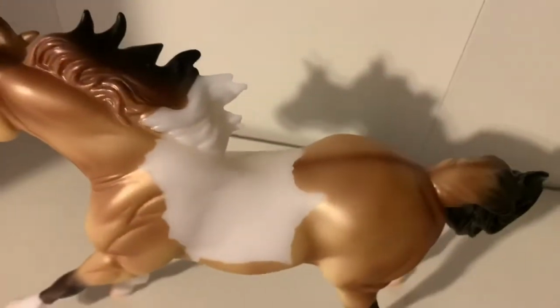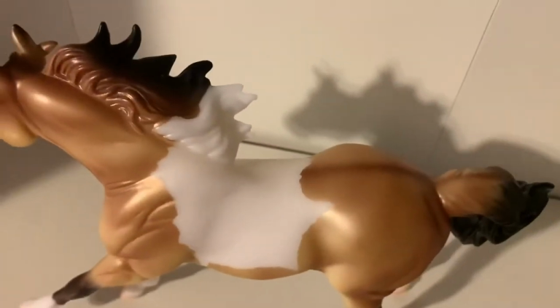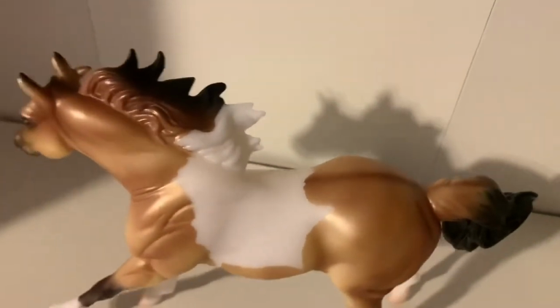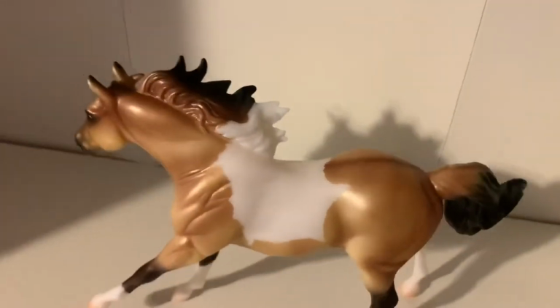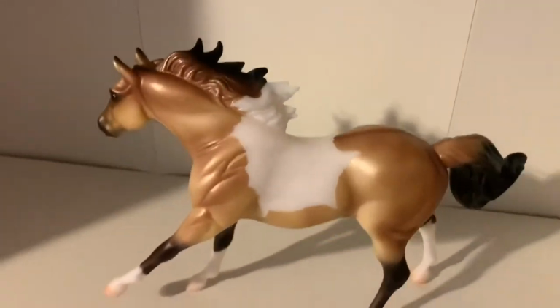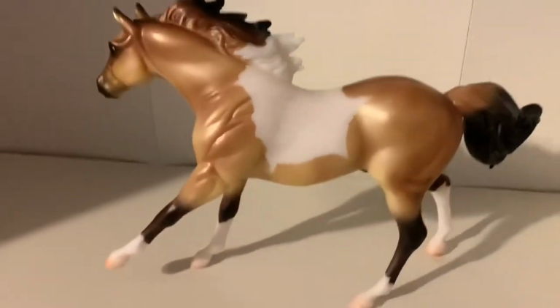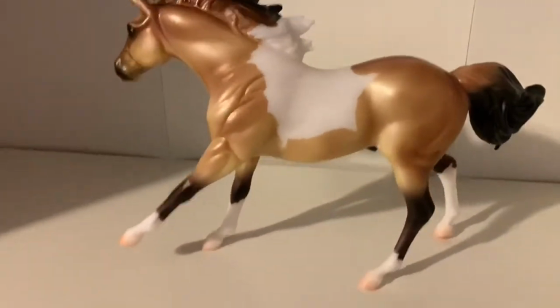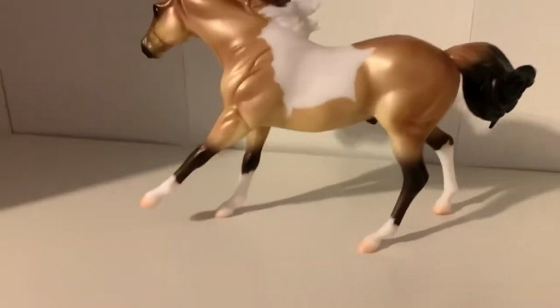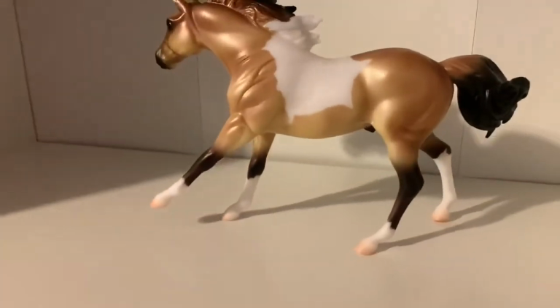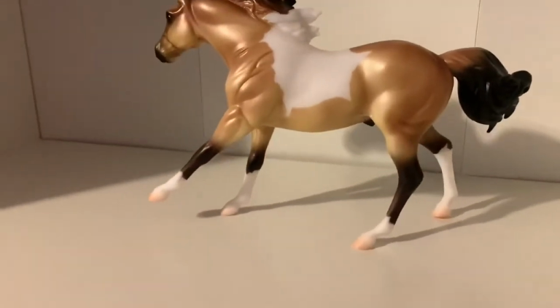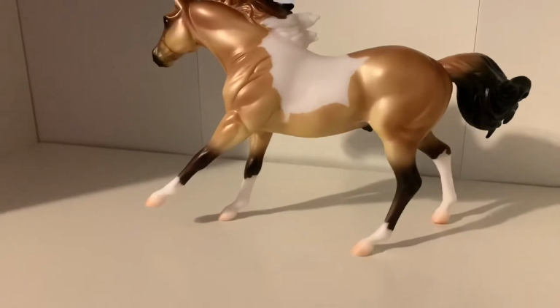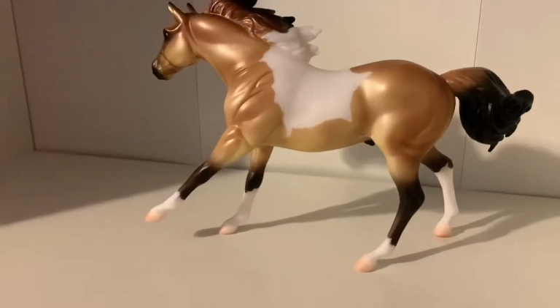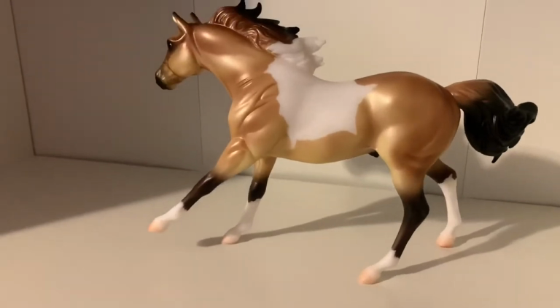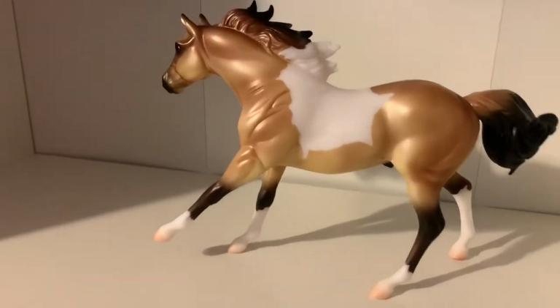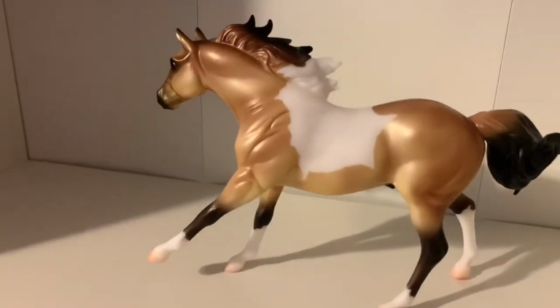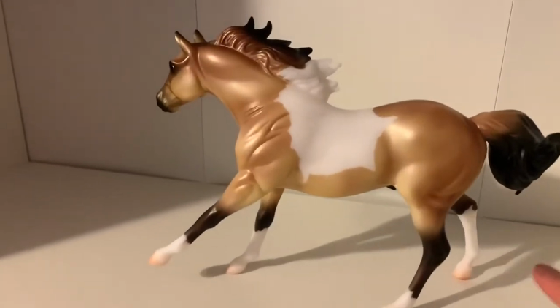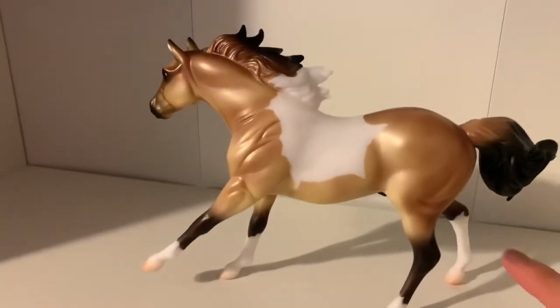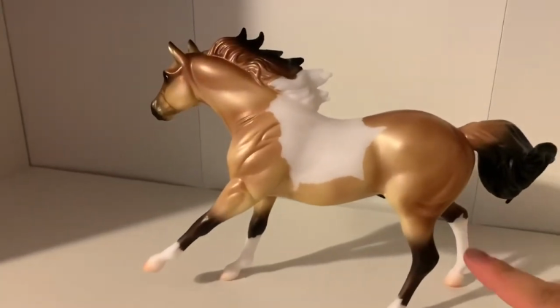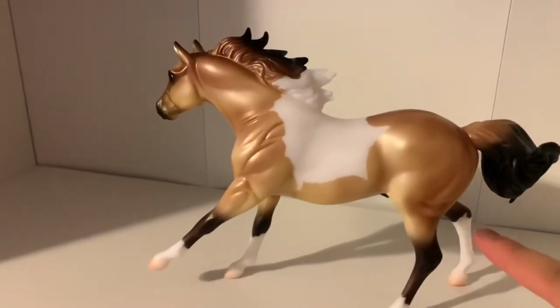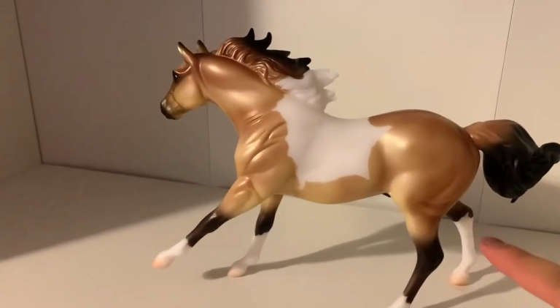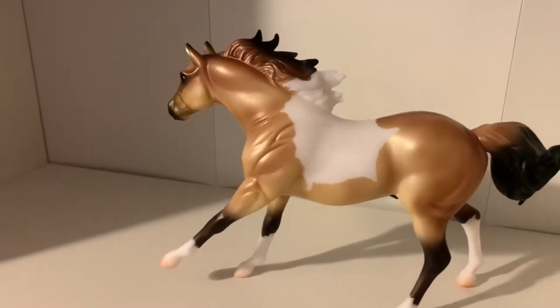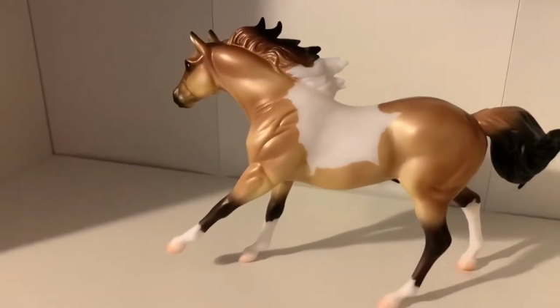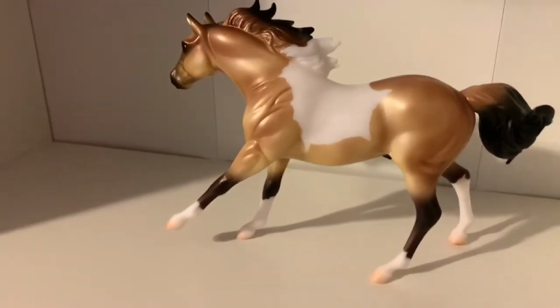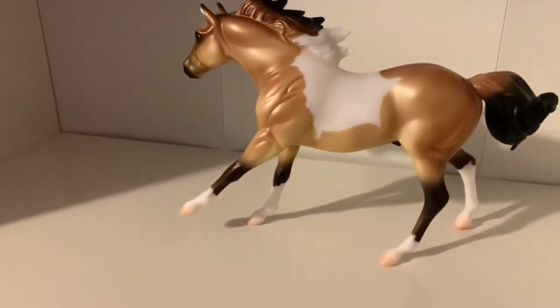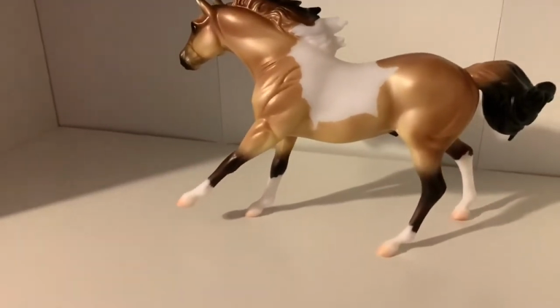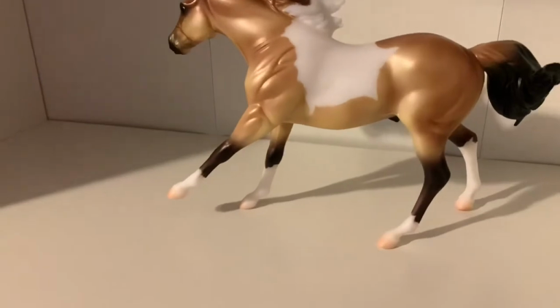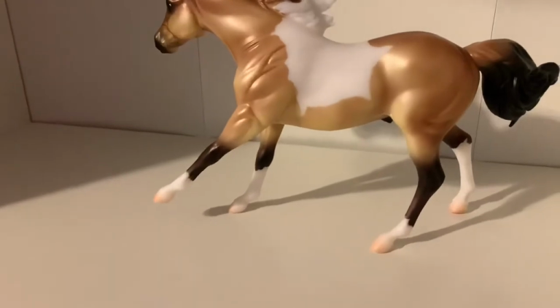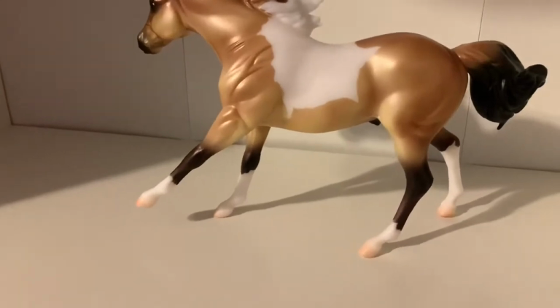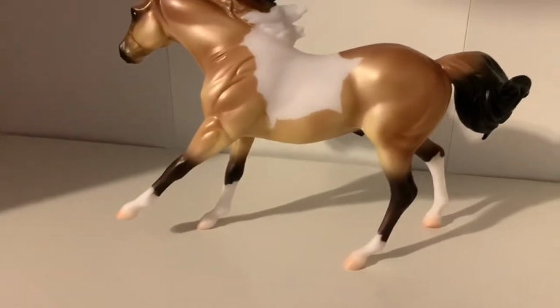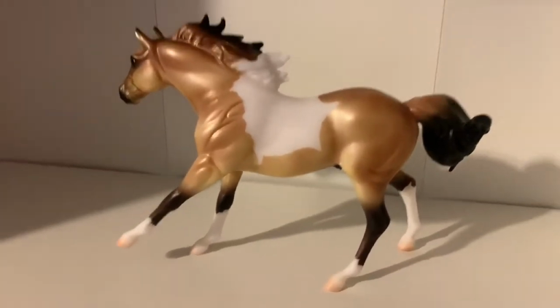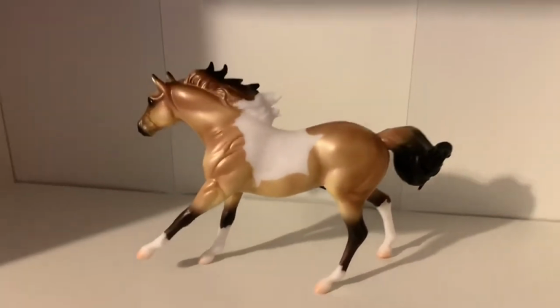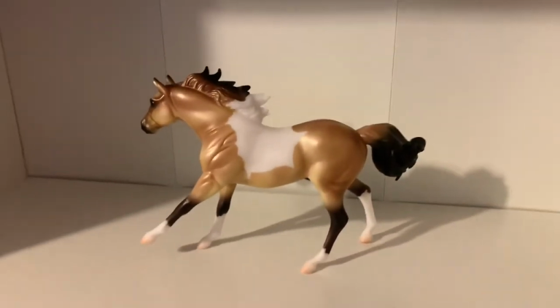This model is just super cute overall. On this side you can see that he has a dorsal stripe, and we can see the rest of his white paint. On his back leg on this side the white is actually lower, but still overall very, very cute and one of my favorites.